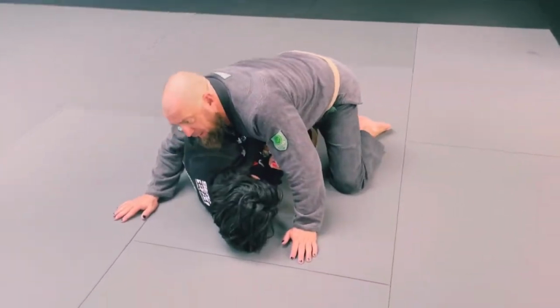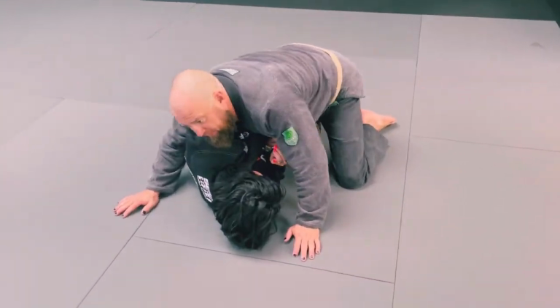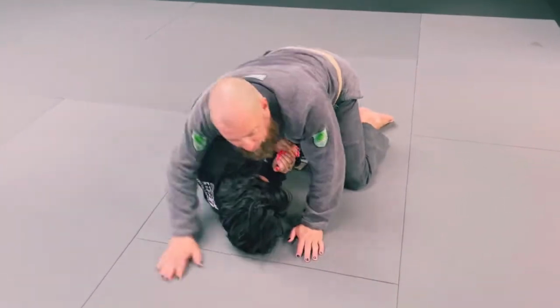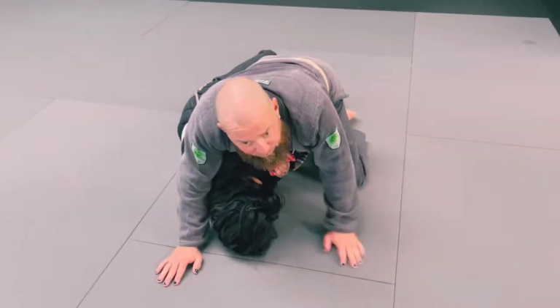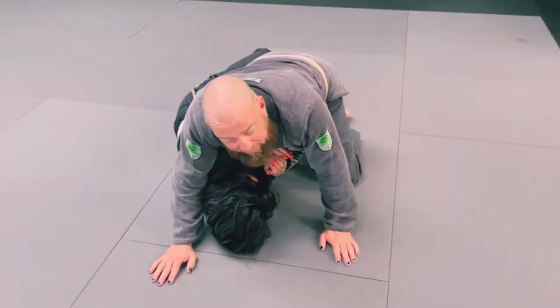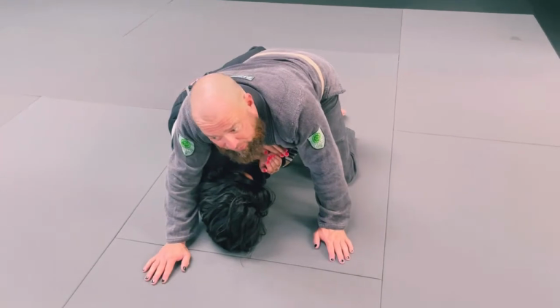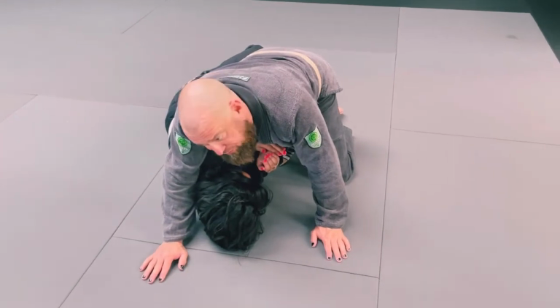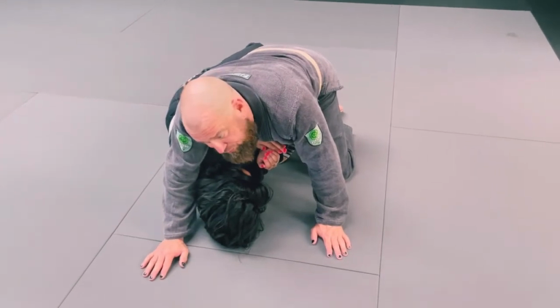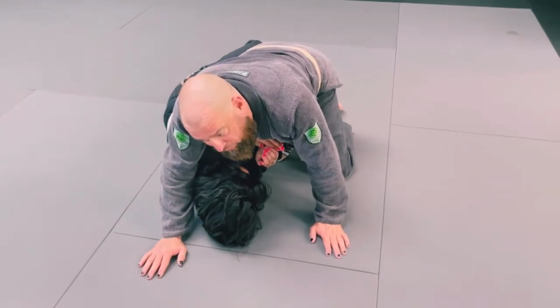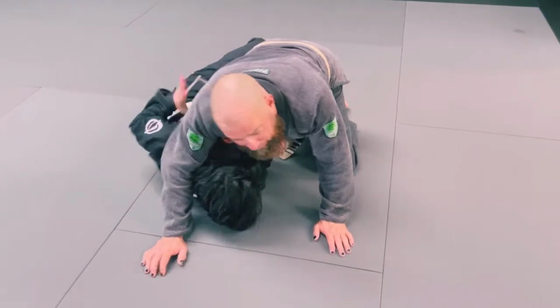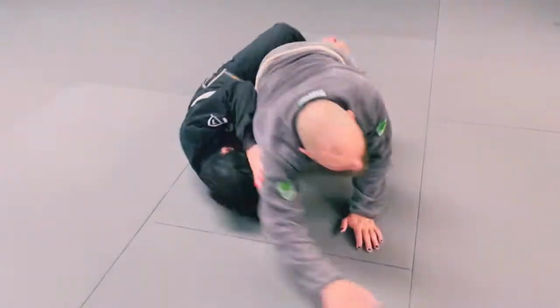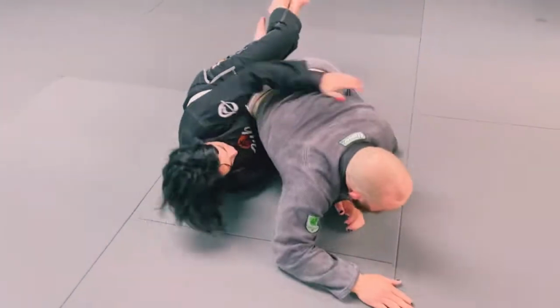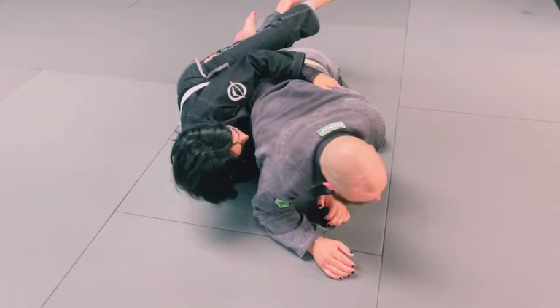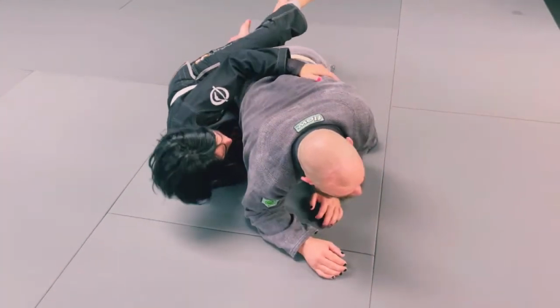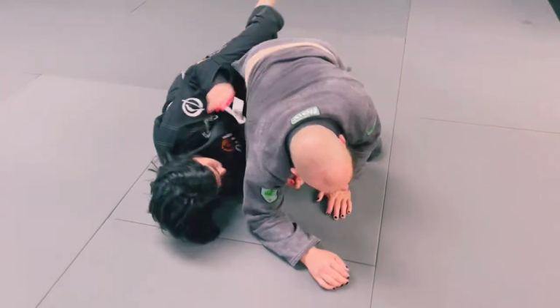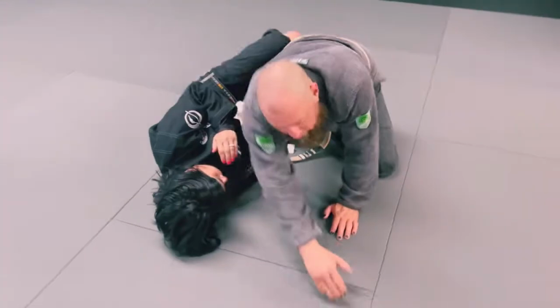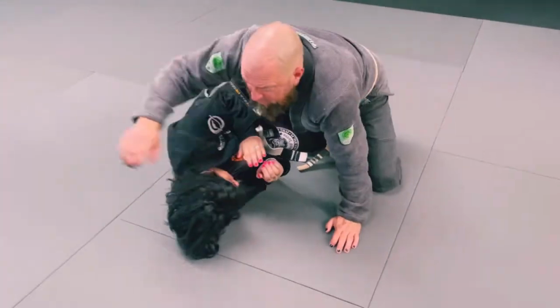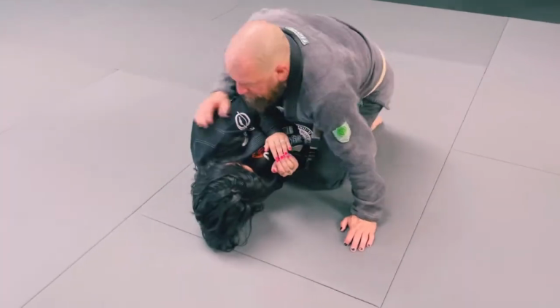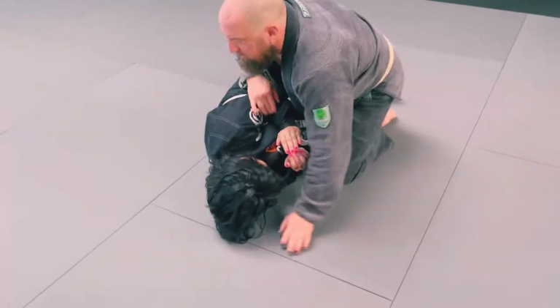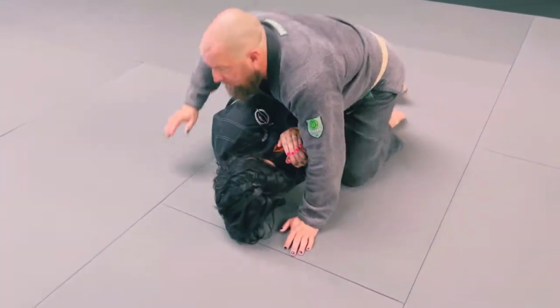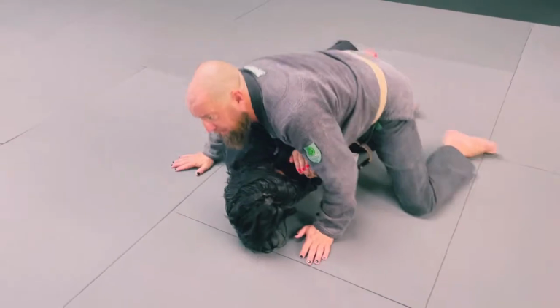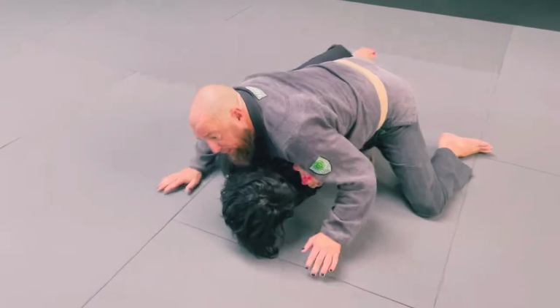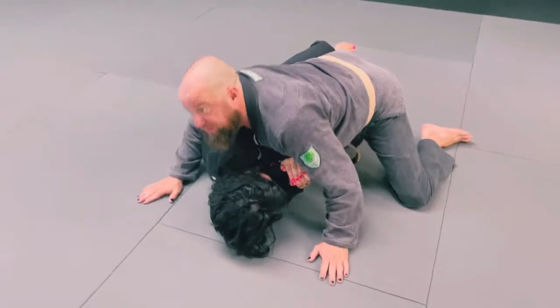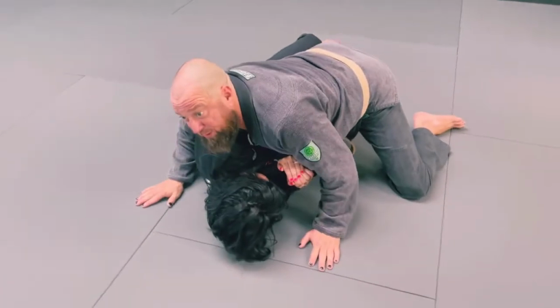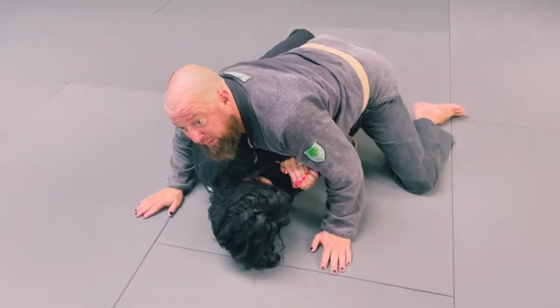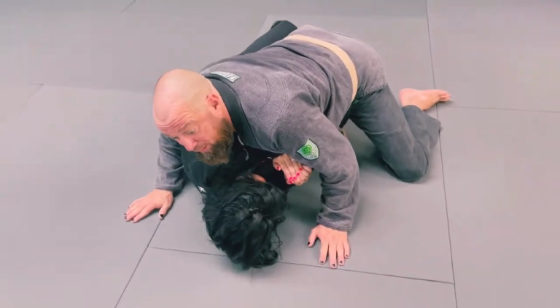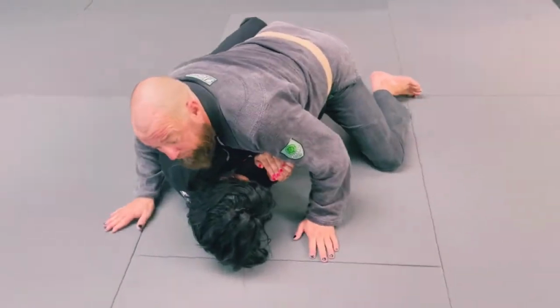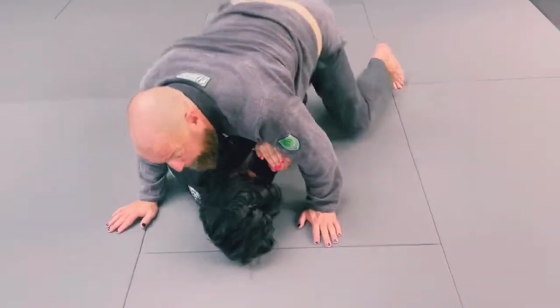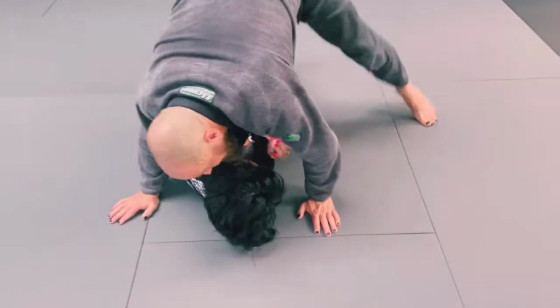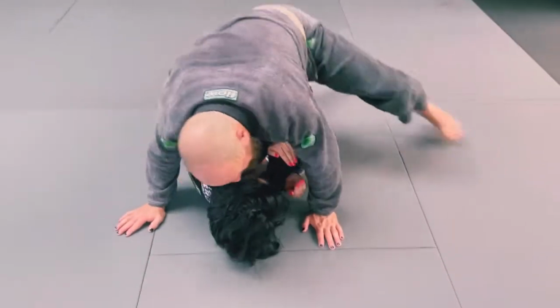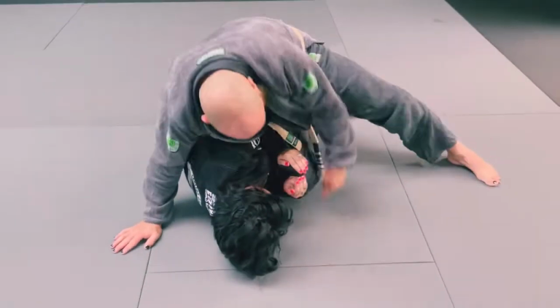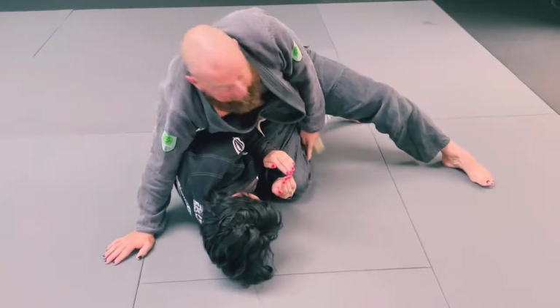Be careful you're not too high here, because if she throws her arm up she can take your back from here. So I want to be here dropping chest pressure down. I'm going to do a push-up and get my knee out.